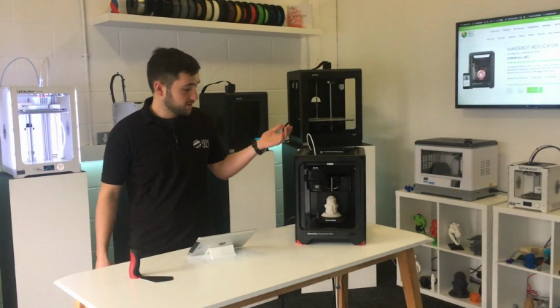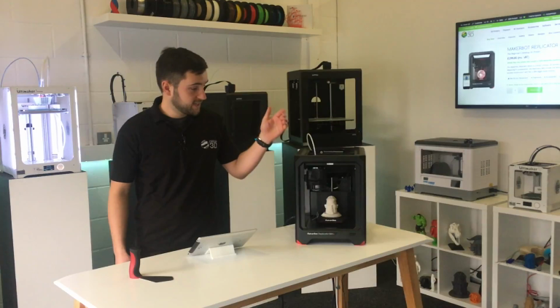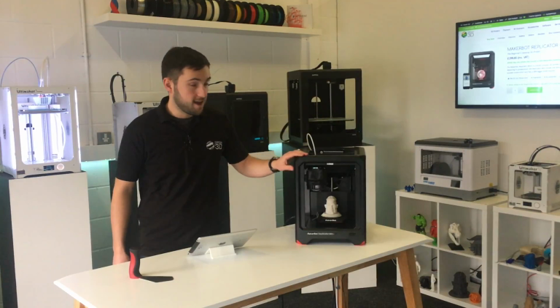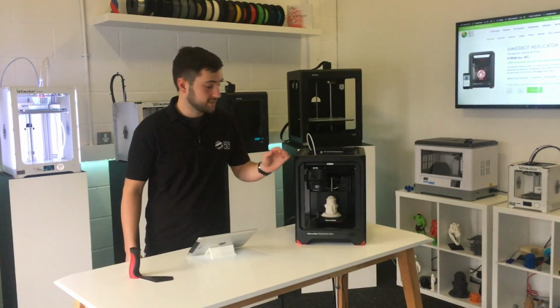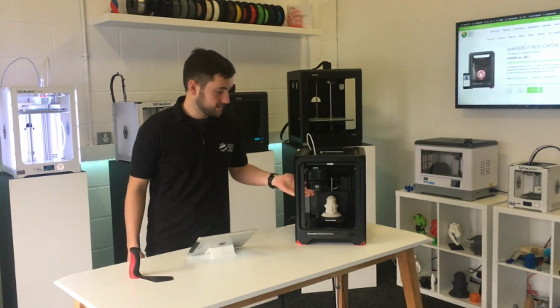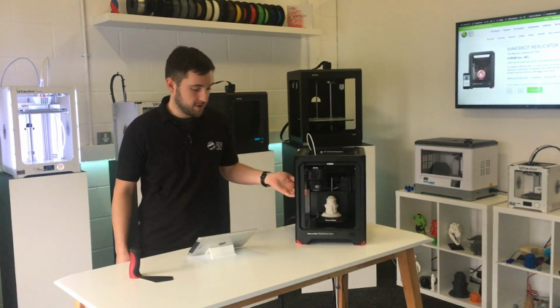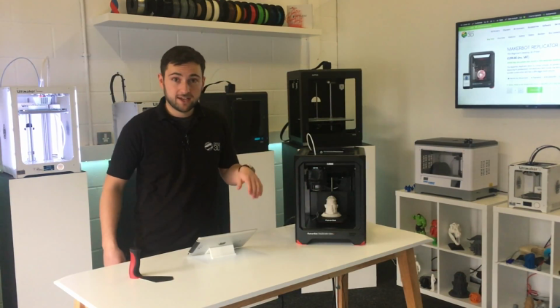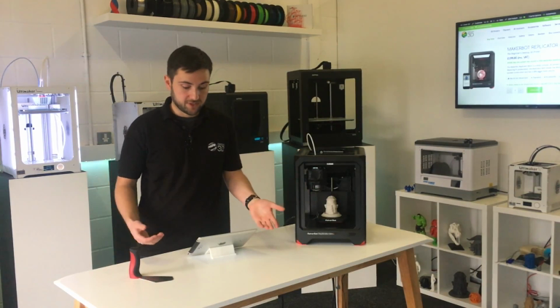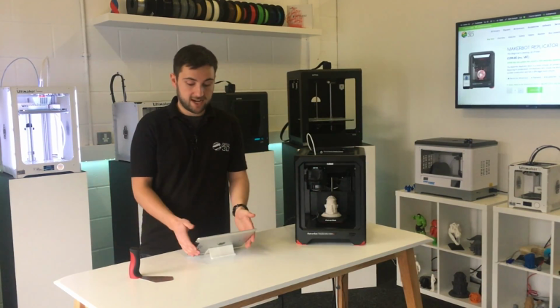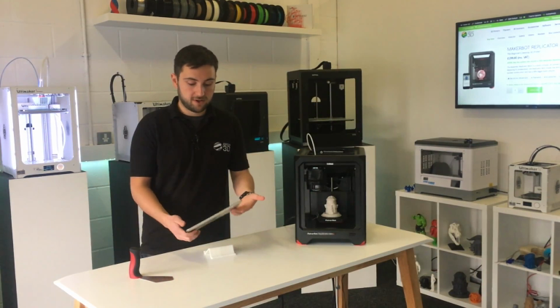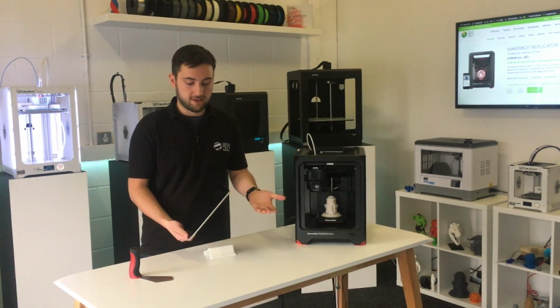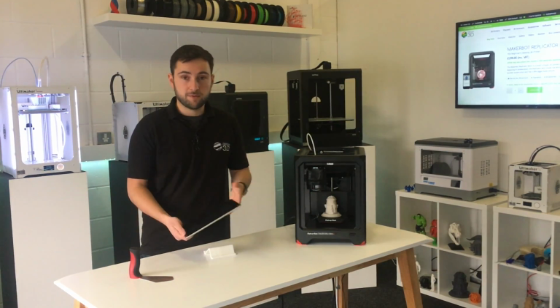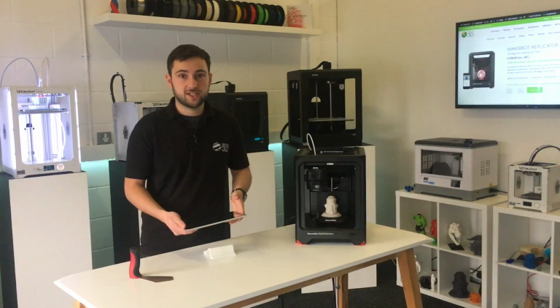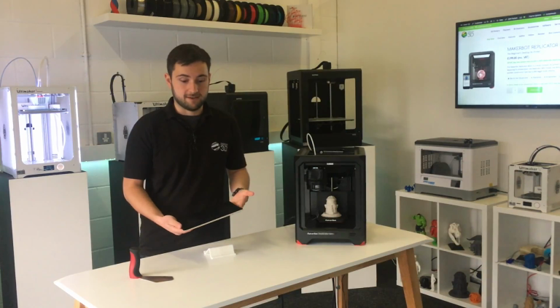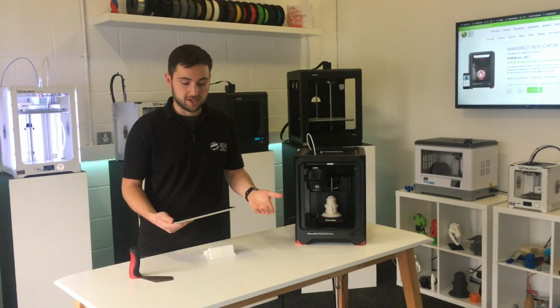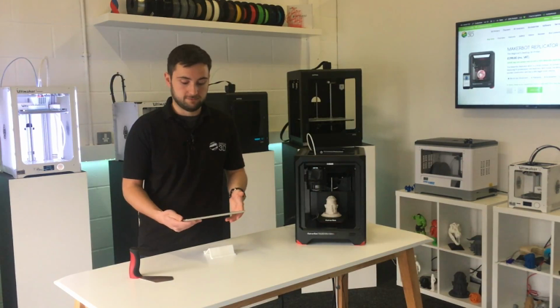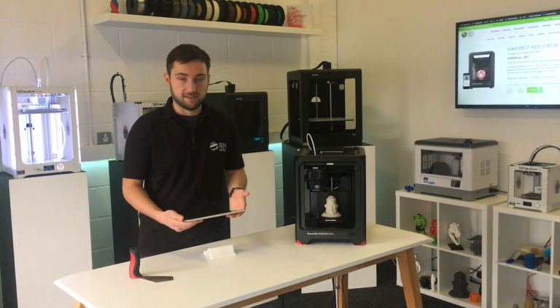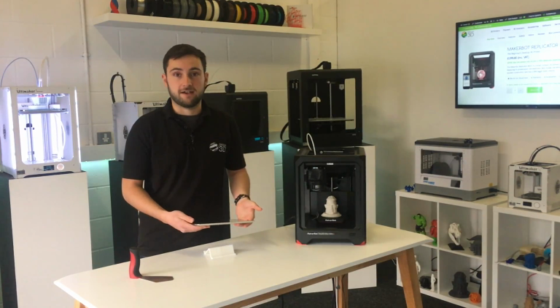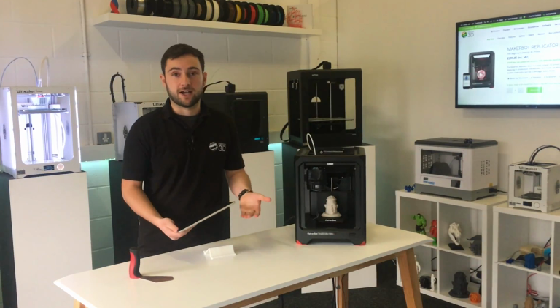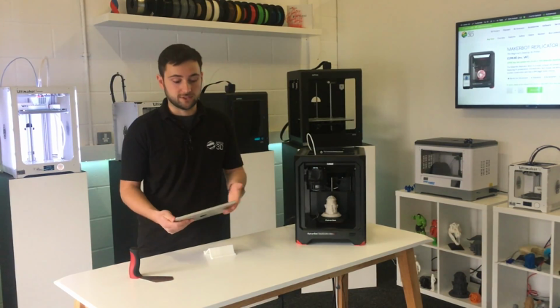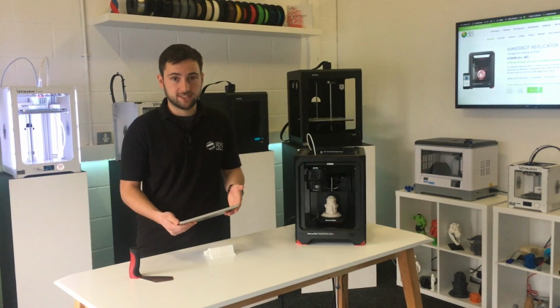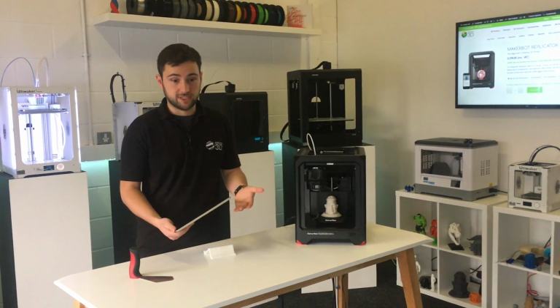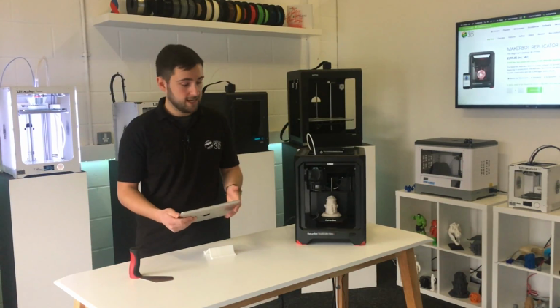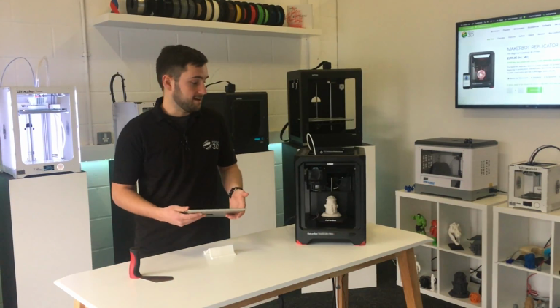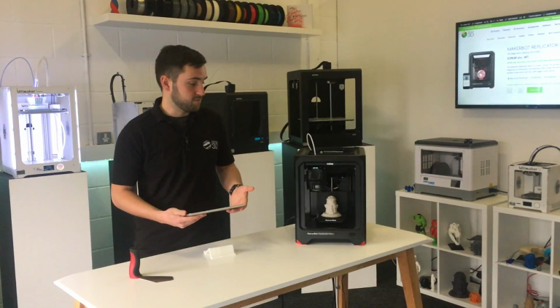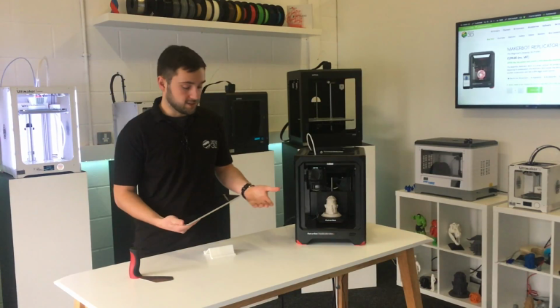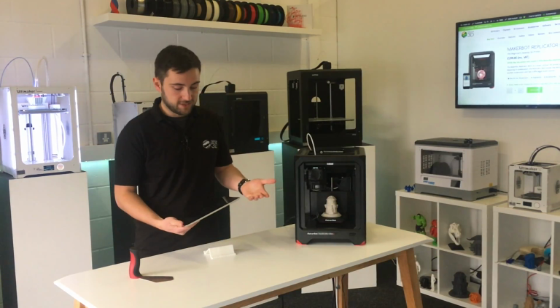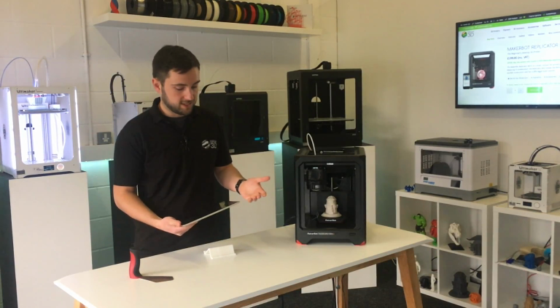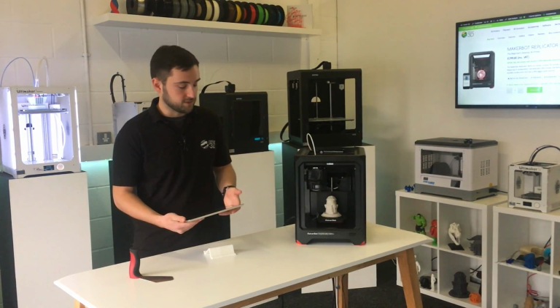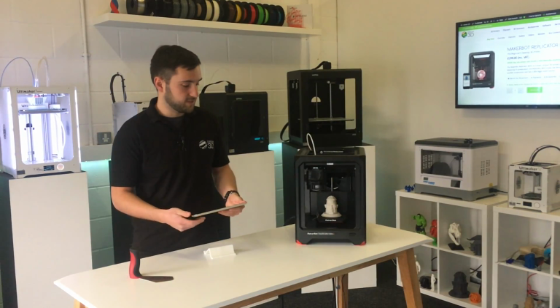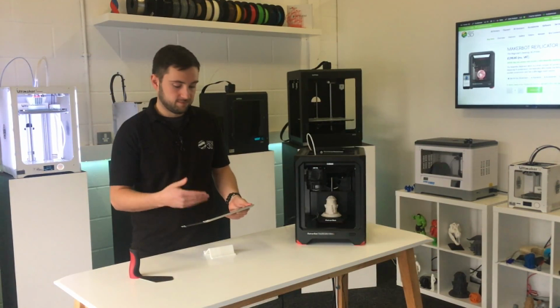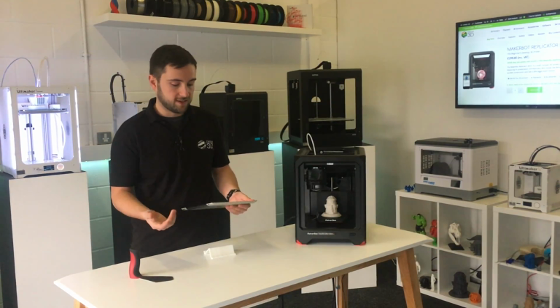So that's our print finished, and as you can see it's turned out well. We just set it up on our mobile device, which works with both Apple and Android devices, which is really good. The unique feature is that you can just sort of set it to go.